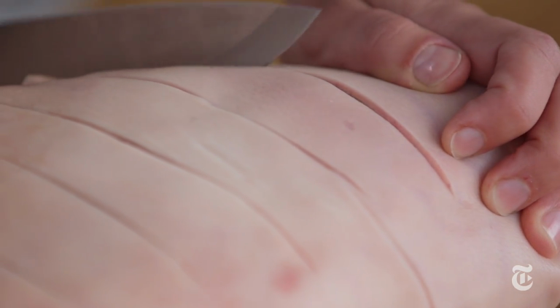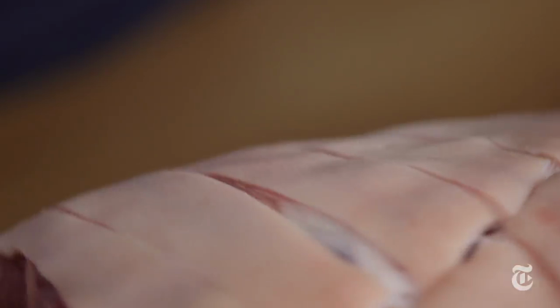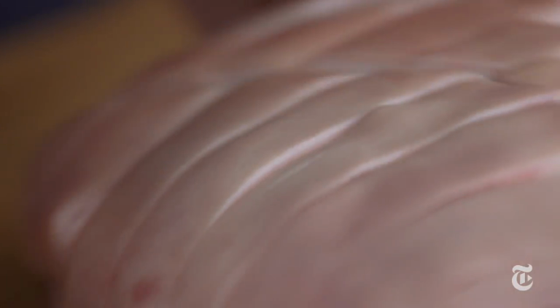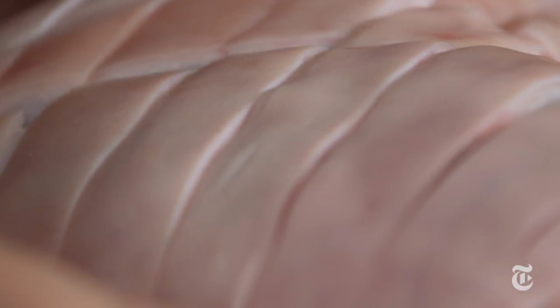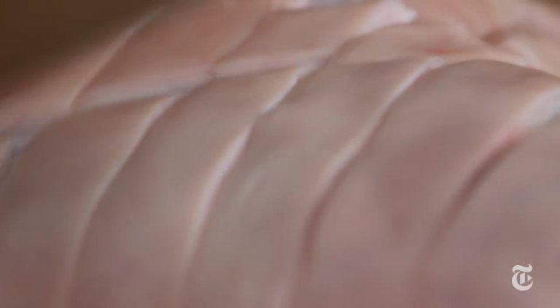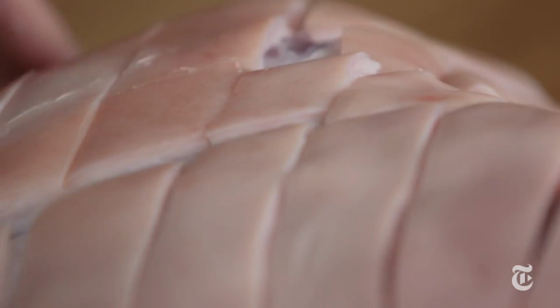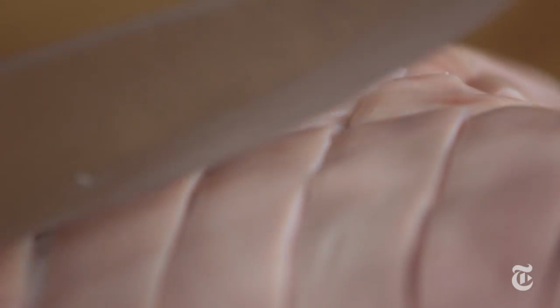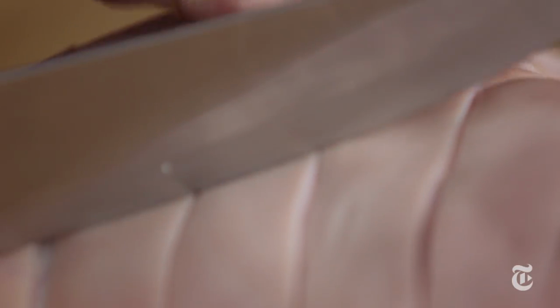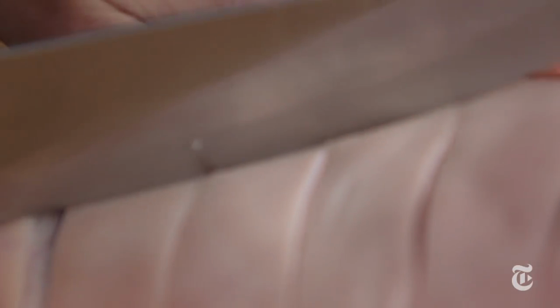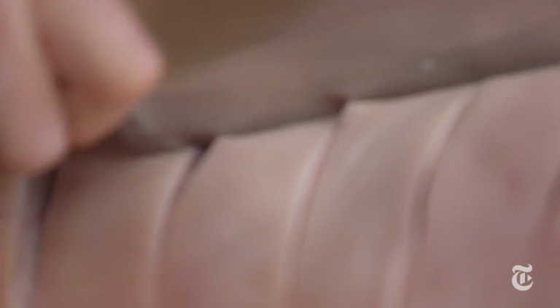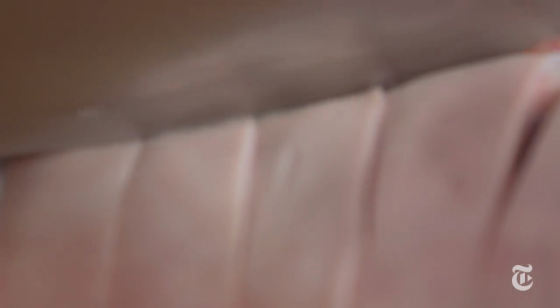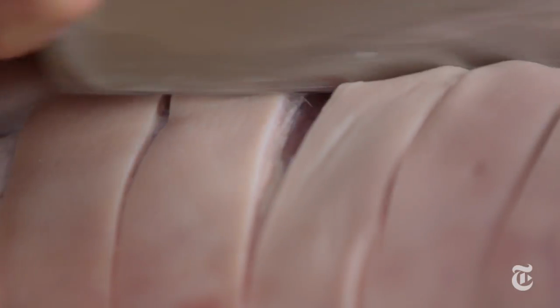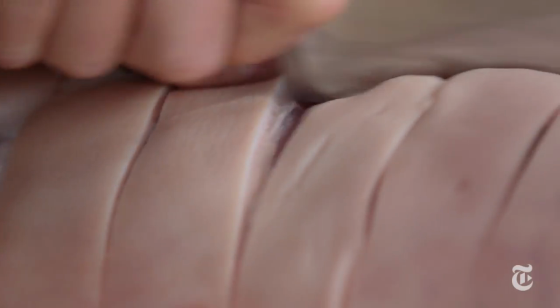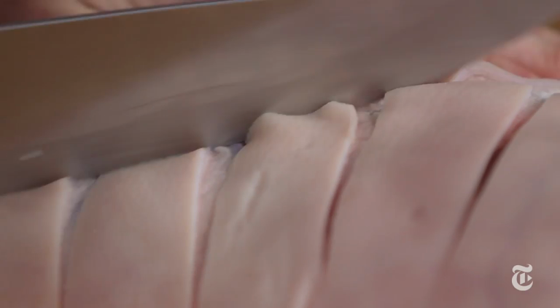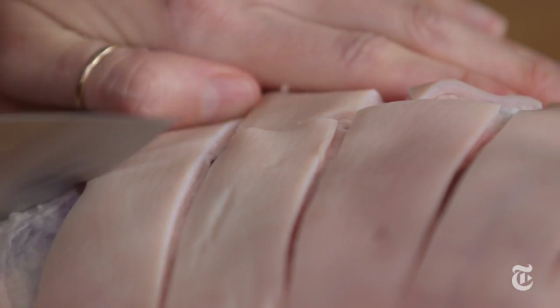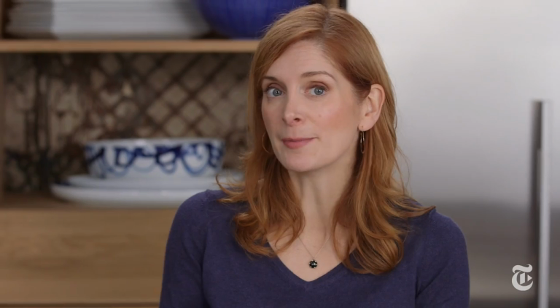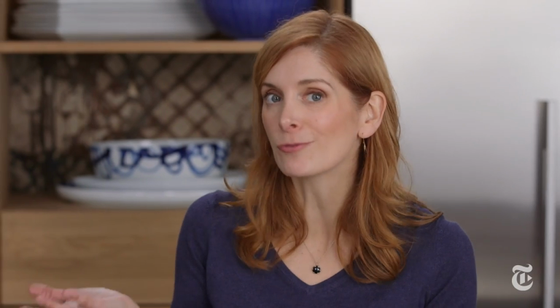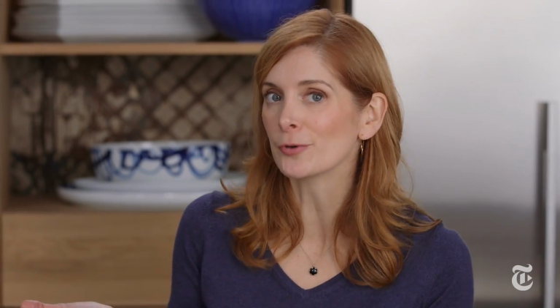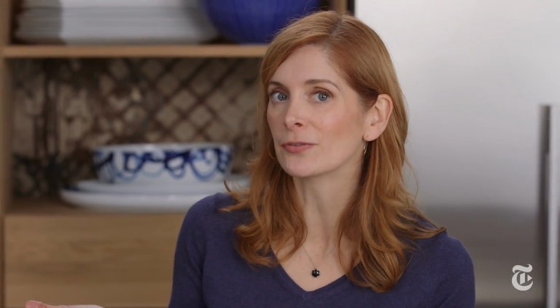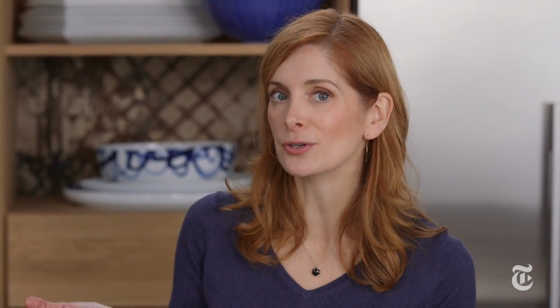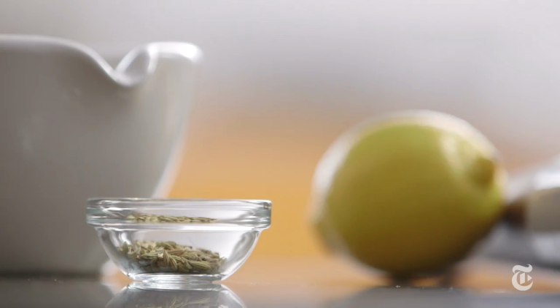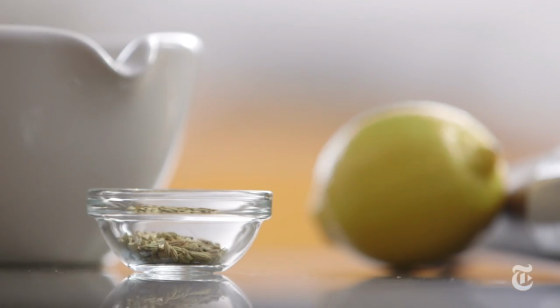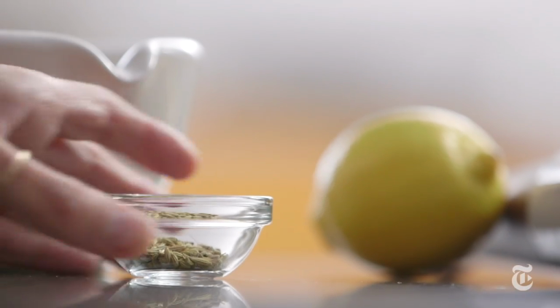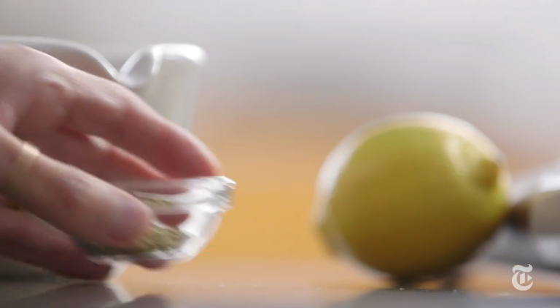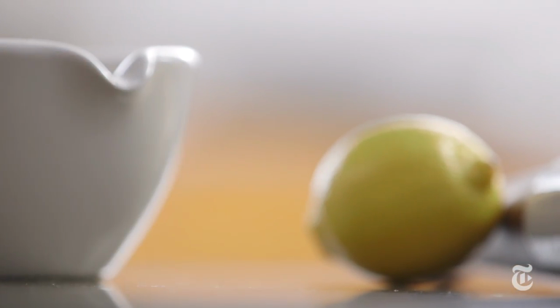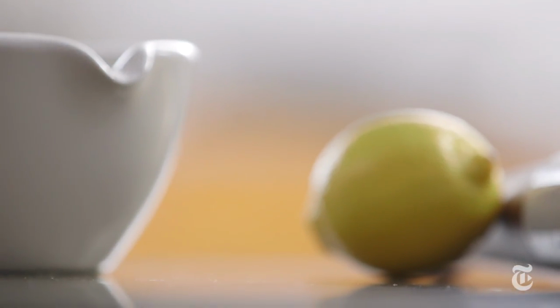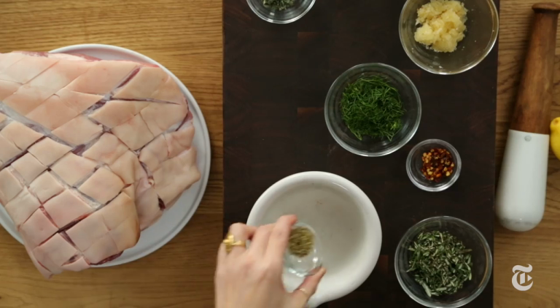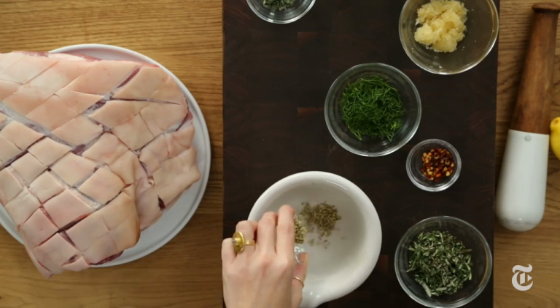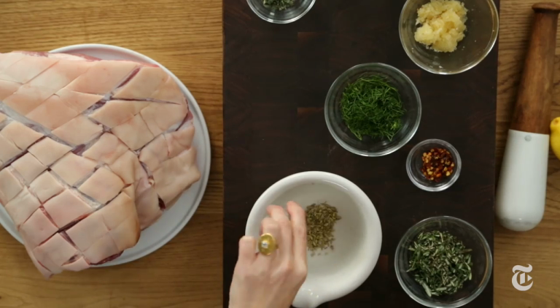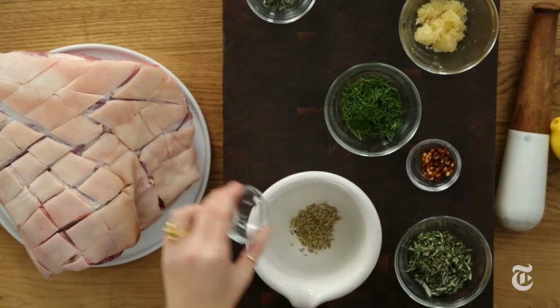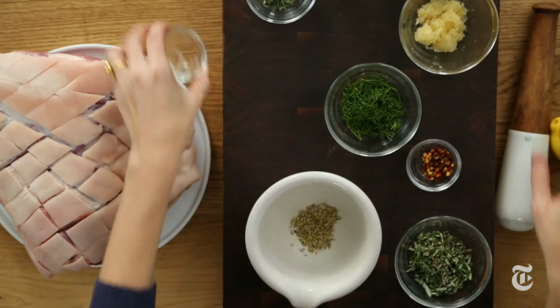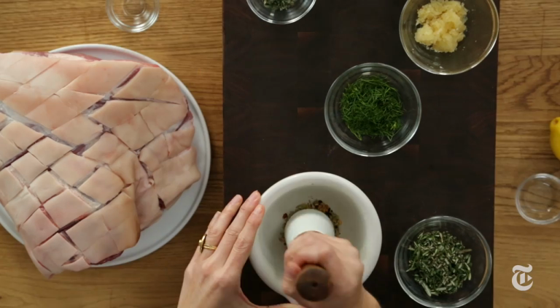If you happen to get your meat from a butcher, have them do this for you because it'll save you time and they have sharper knives than you do. I'm gonna take fennel seed and red pepper flakes.